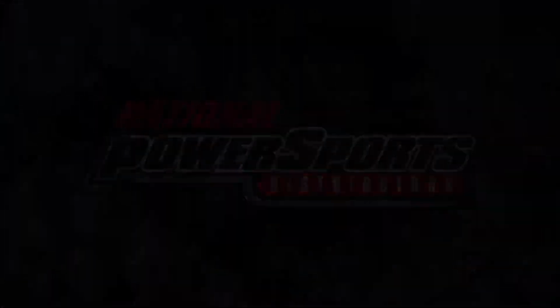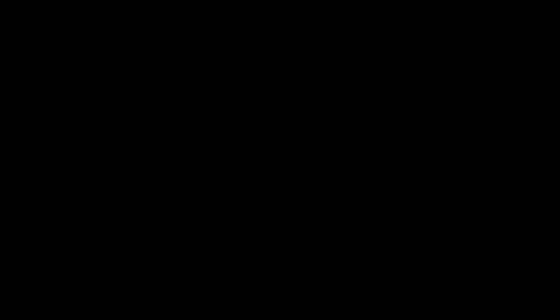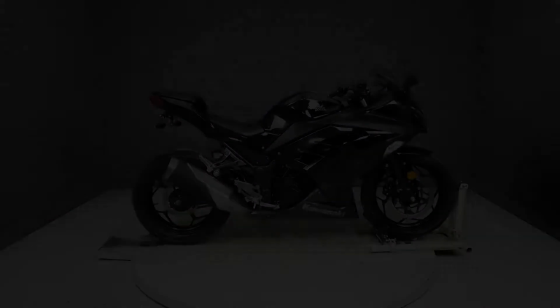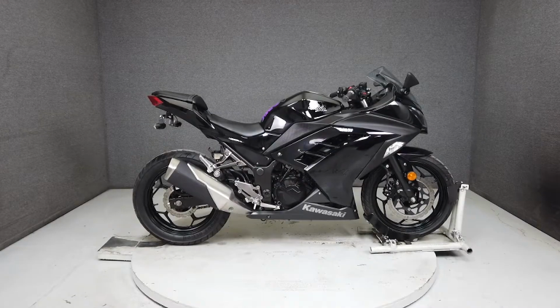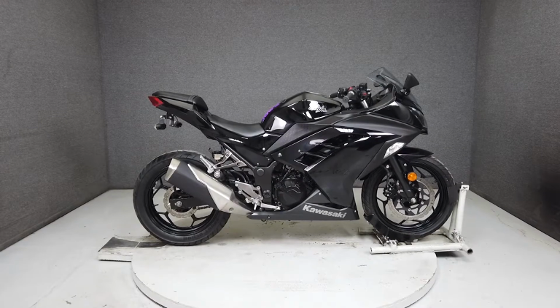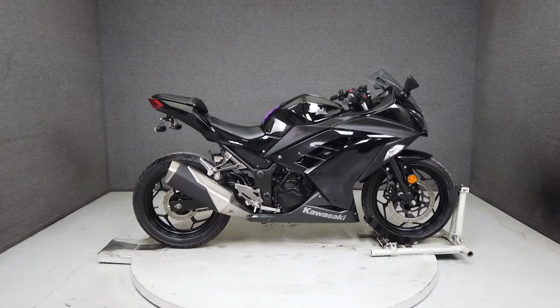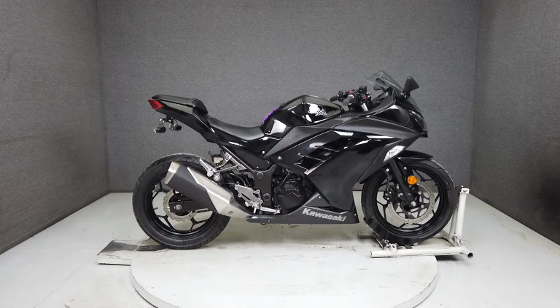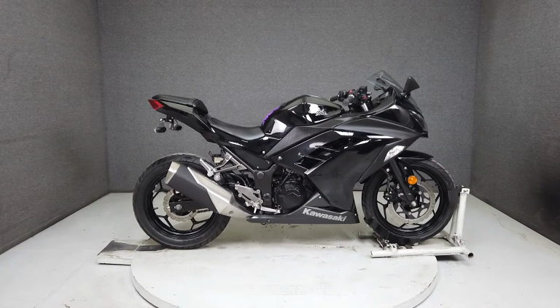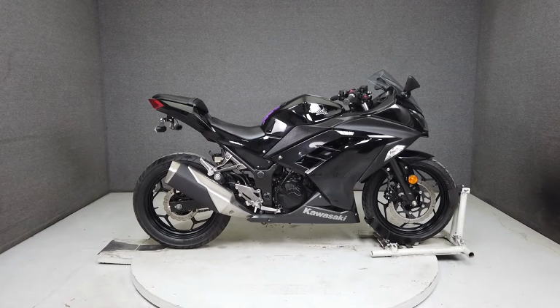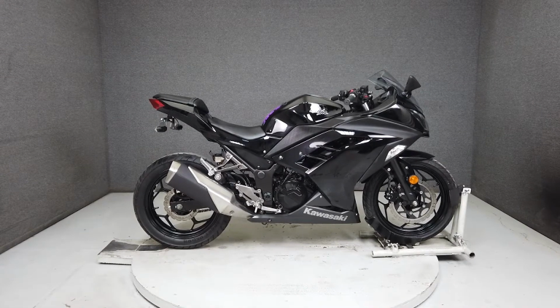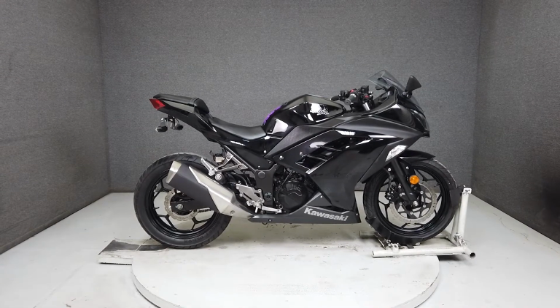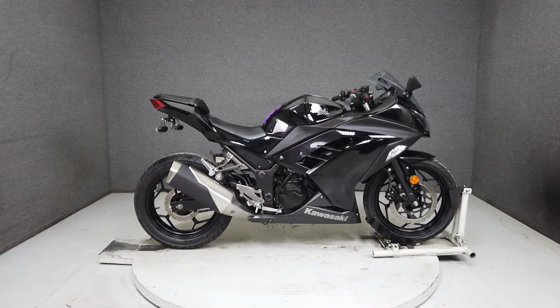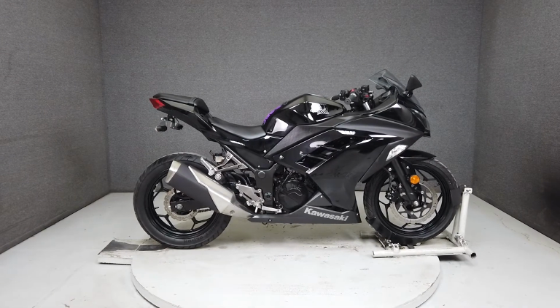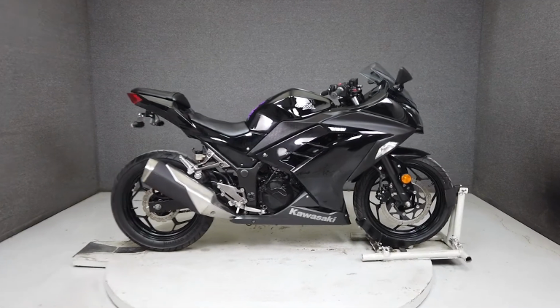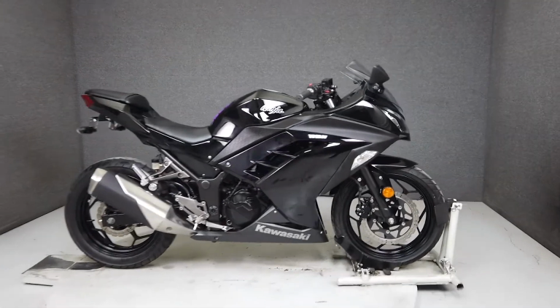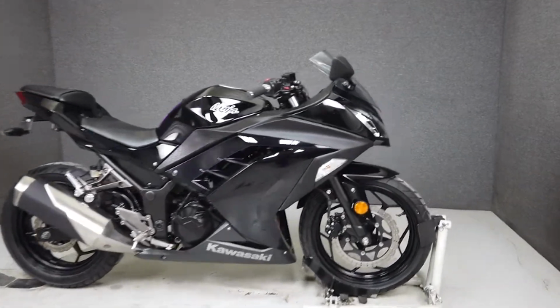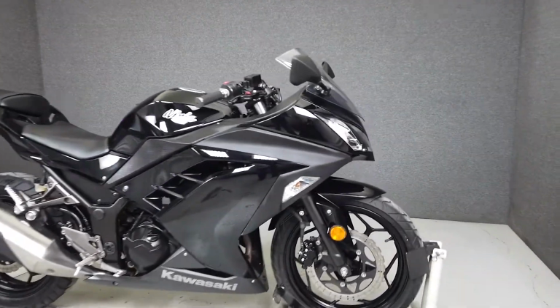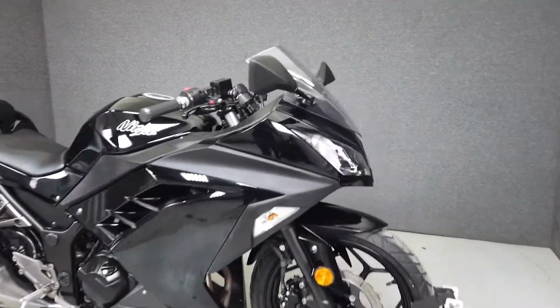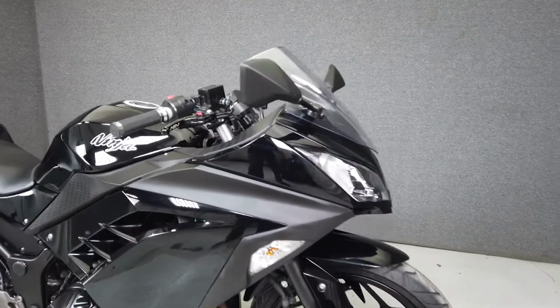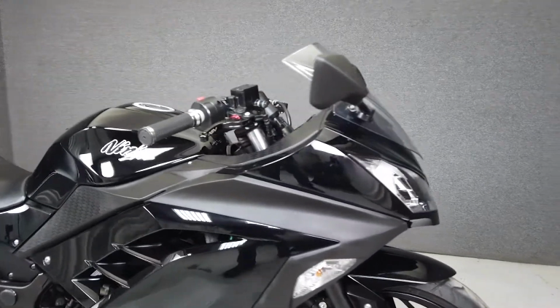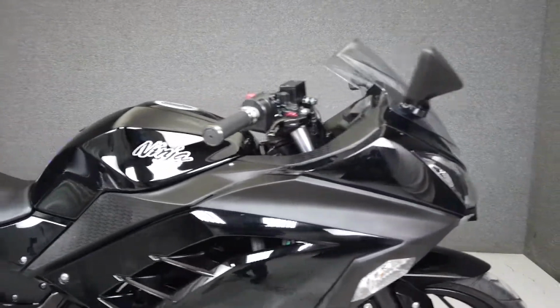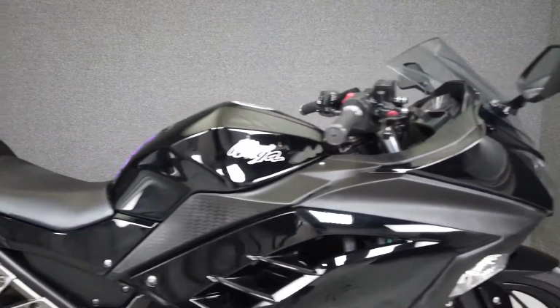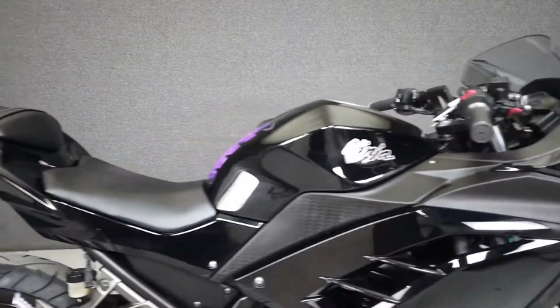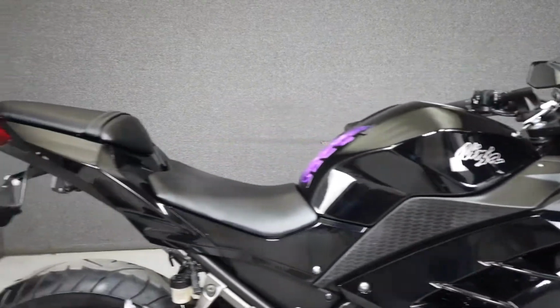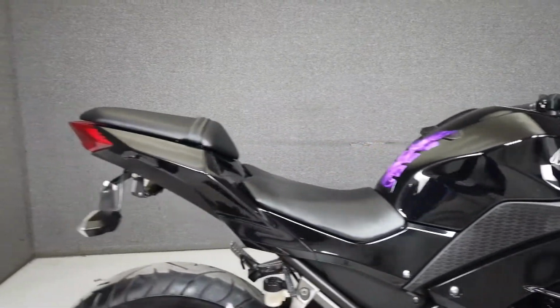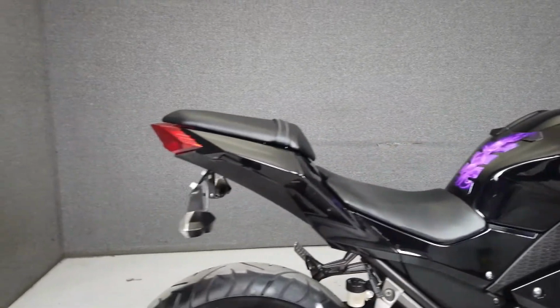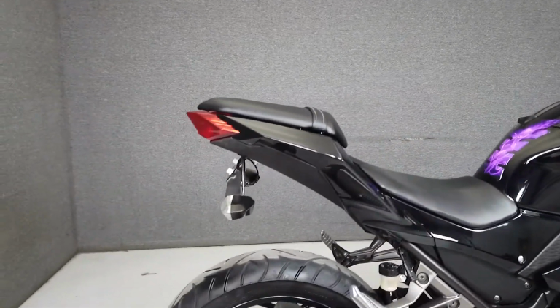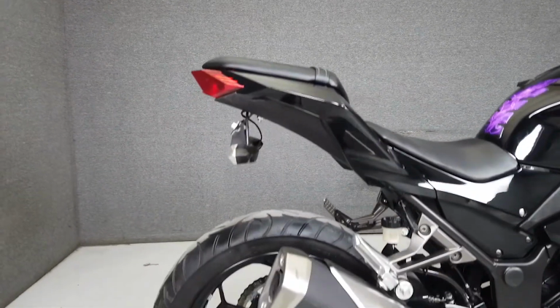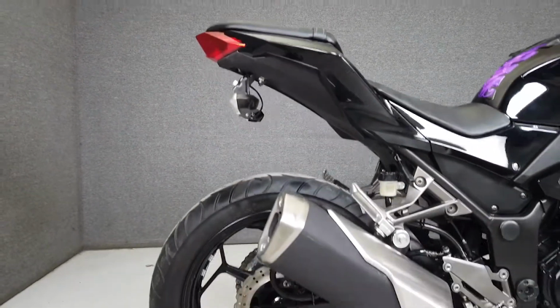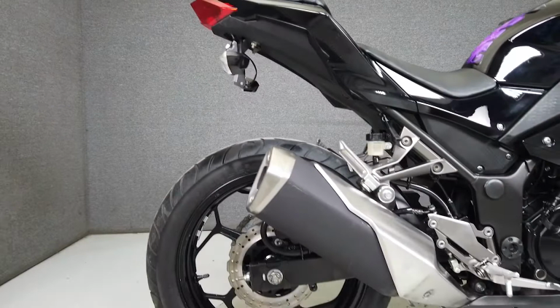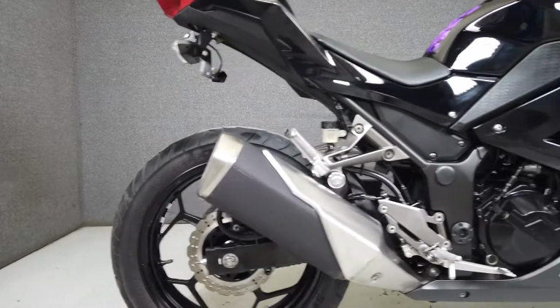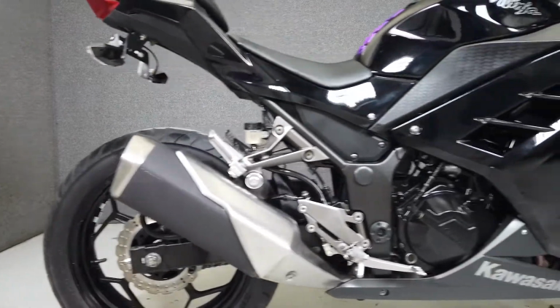Hey everyone, this is Keegan from National Power Sports. This 2013 Kawasaki Ninja 300 with 10,803 miles passes New Hampshire state inspection and runs well. It's been upgraded with ASV levers, aftermarket grips, a tank pad, and a rear fender eliminator kit.